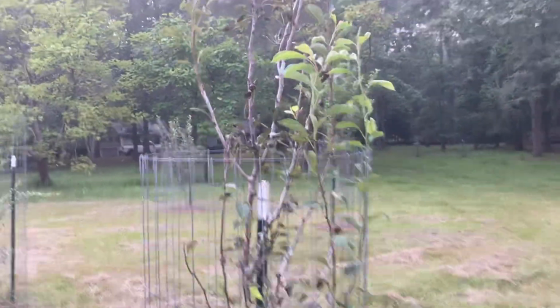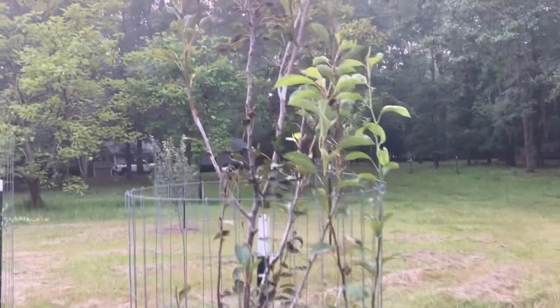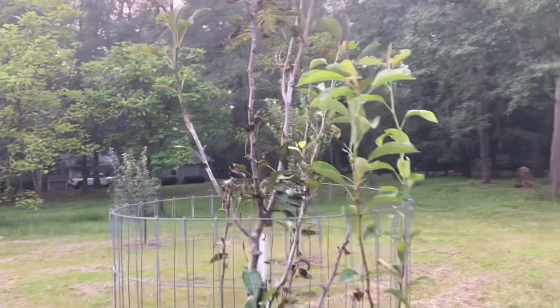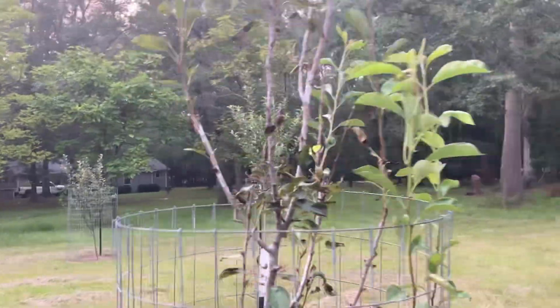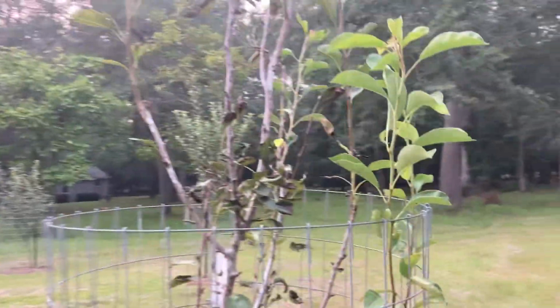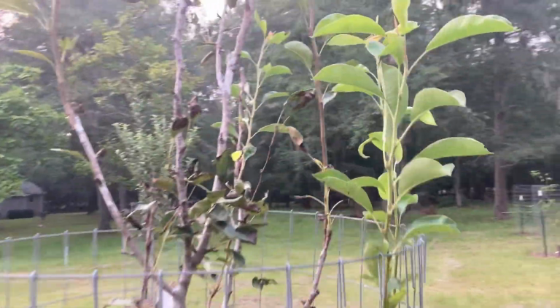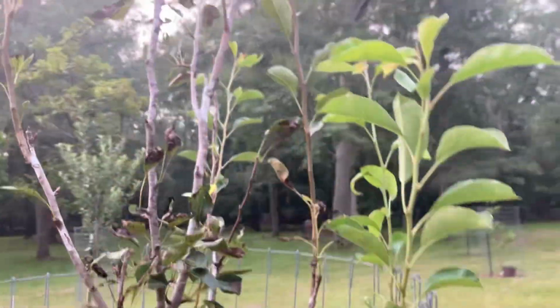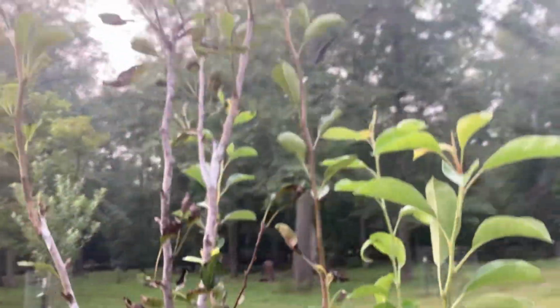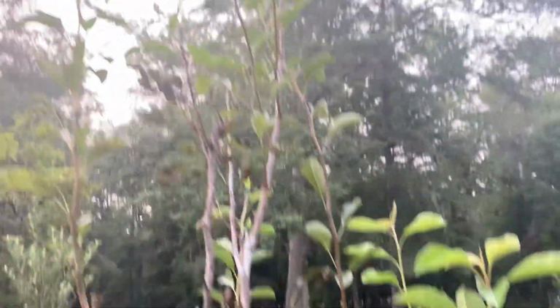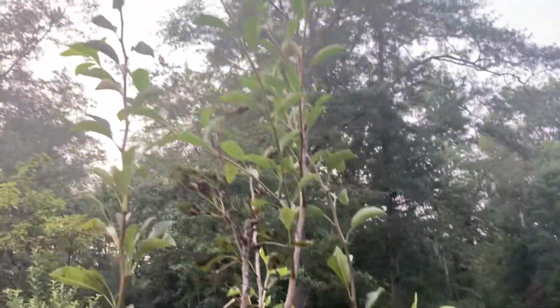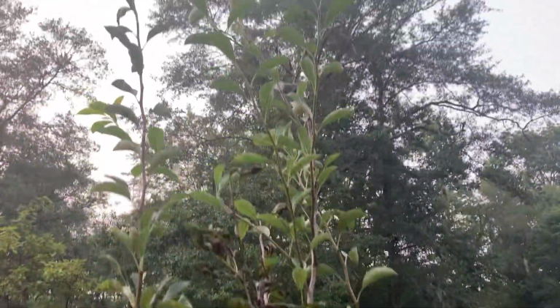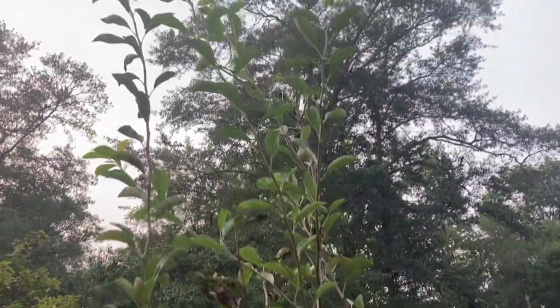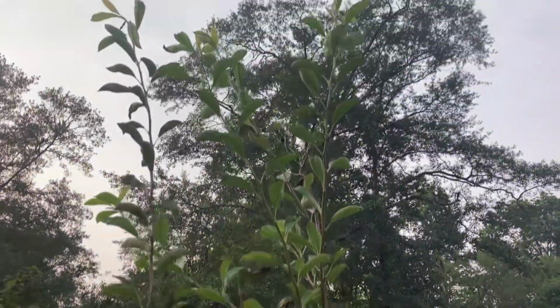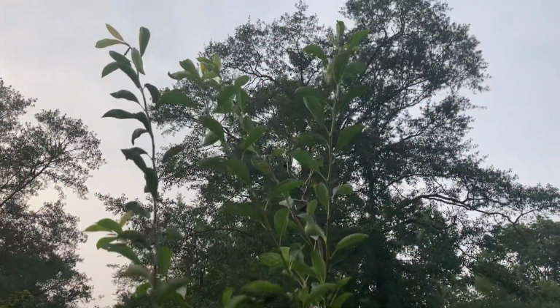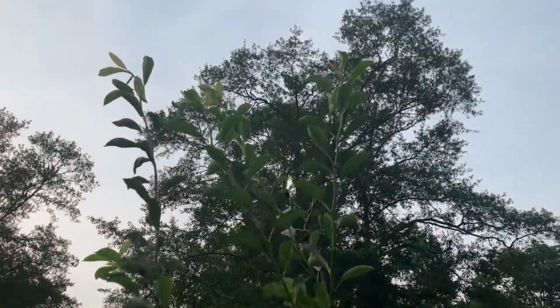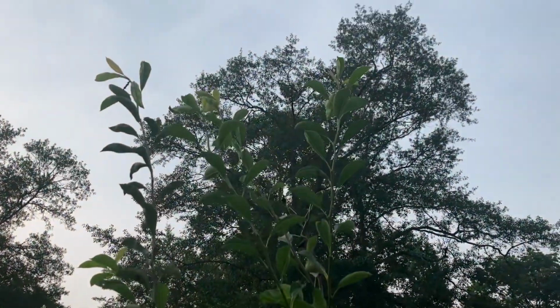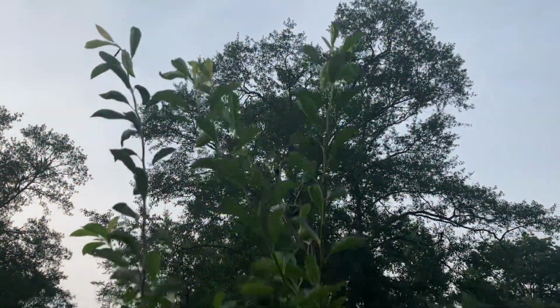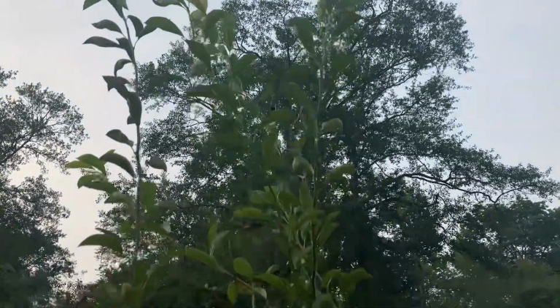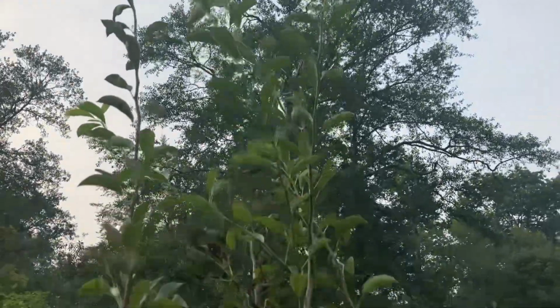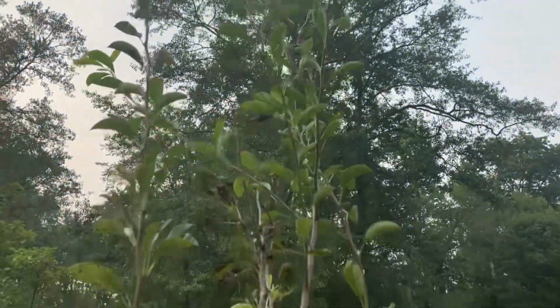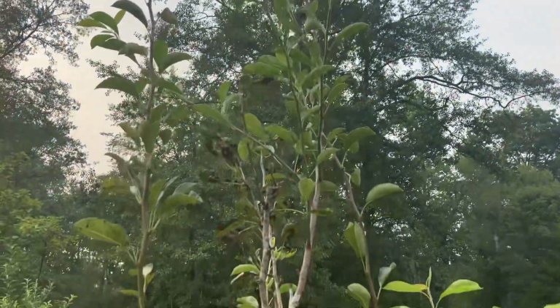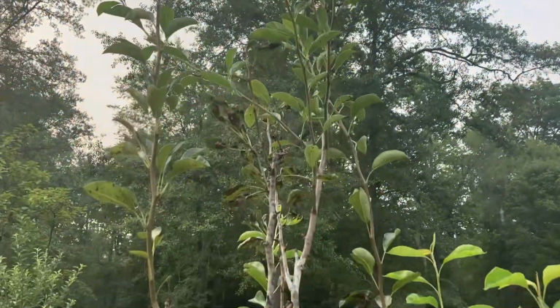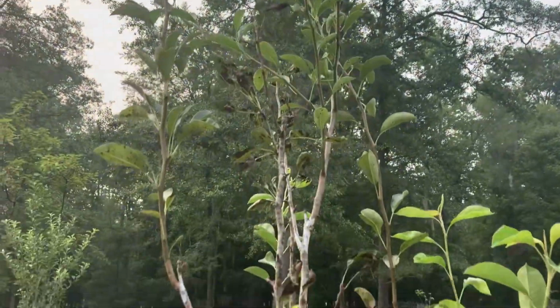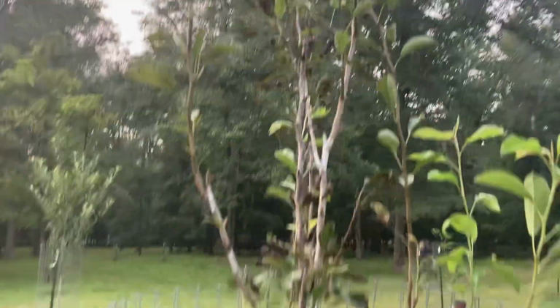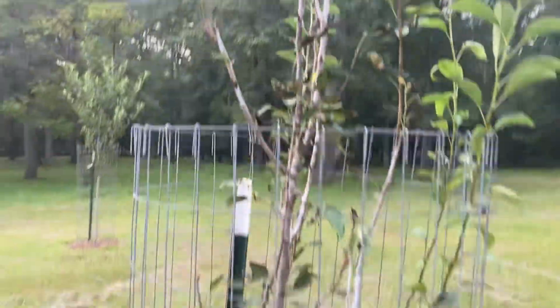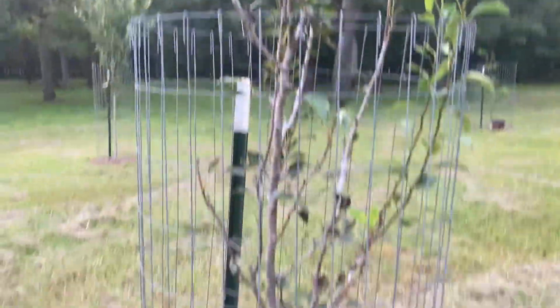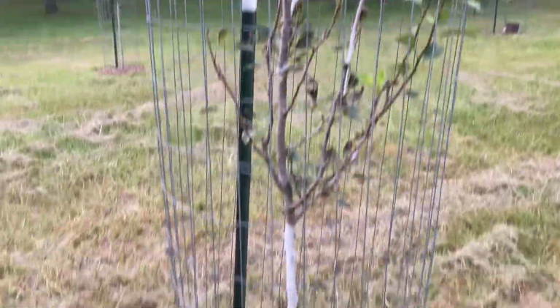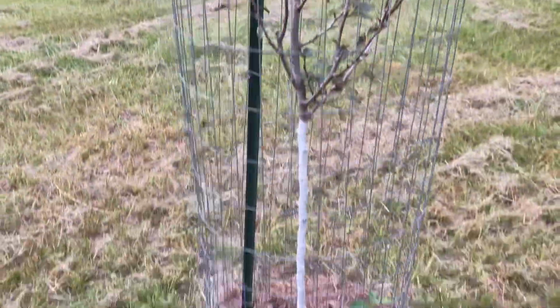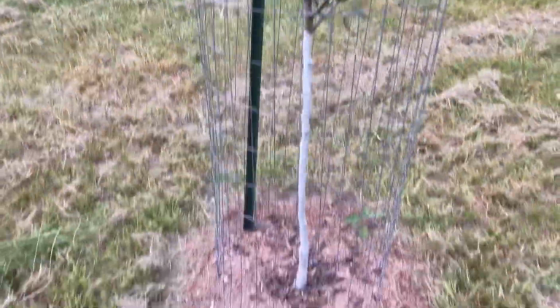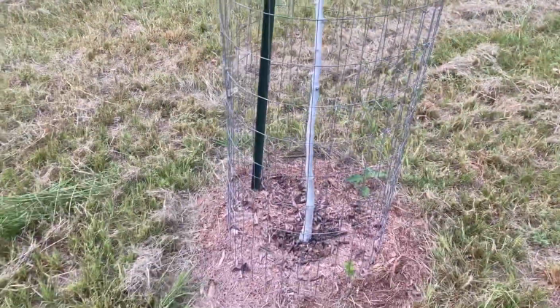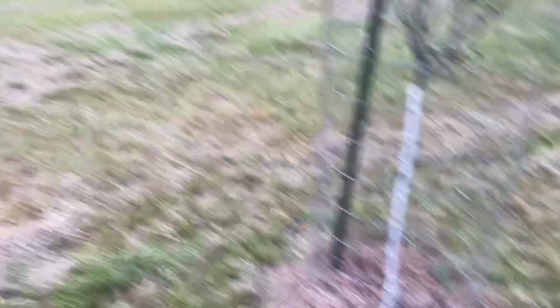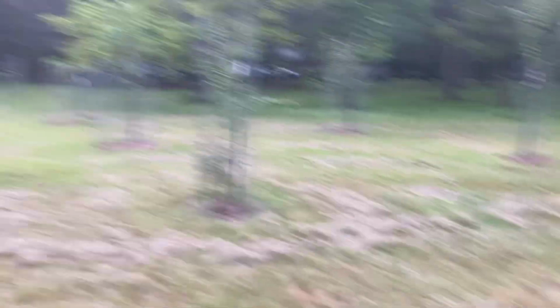Here's another Bartlett pear. It's got some growth on it — it's gotten a lot bigger this year. It's got about three or four feet of growth. It's painted as well.